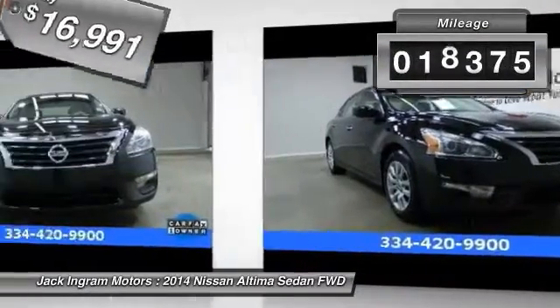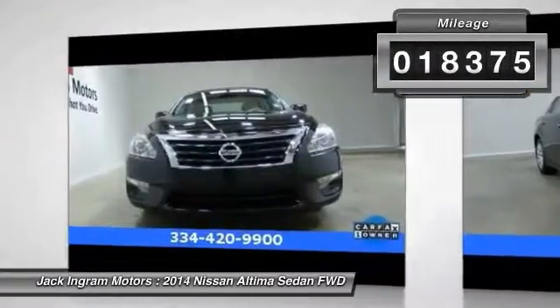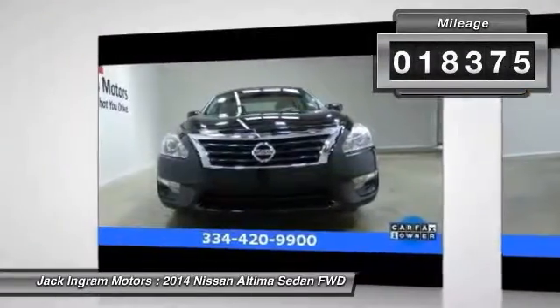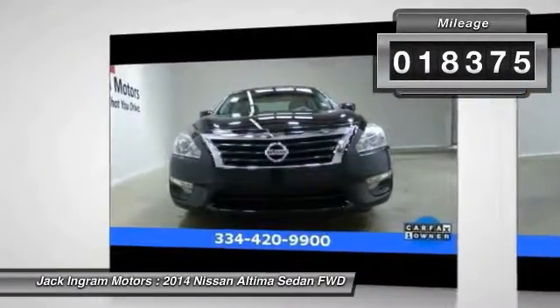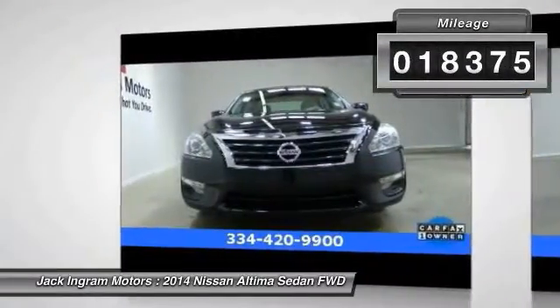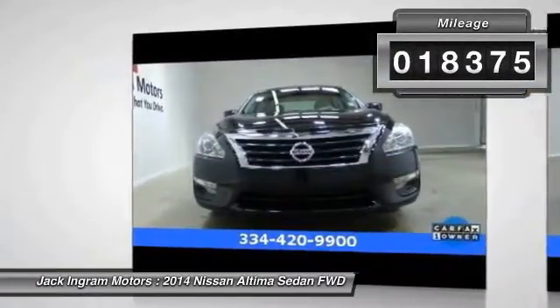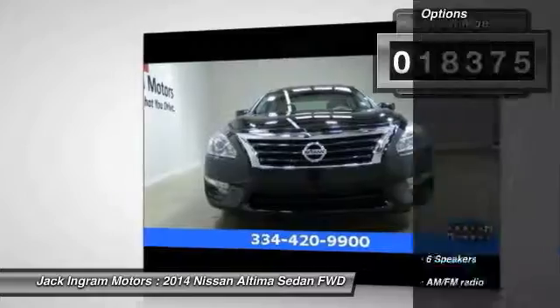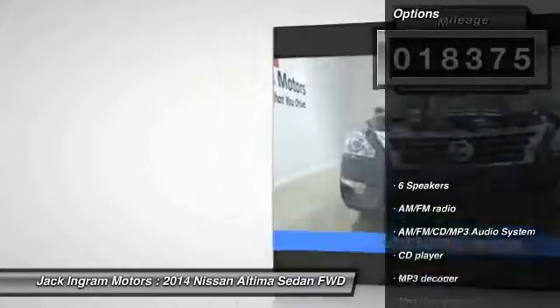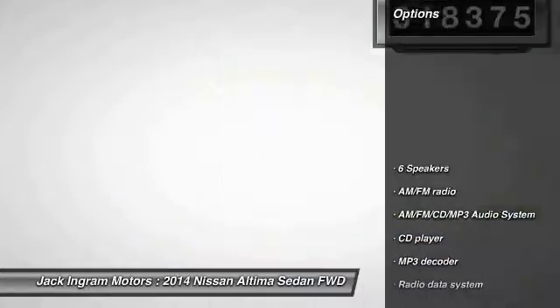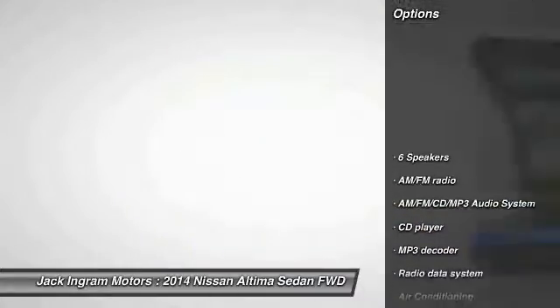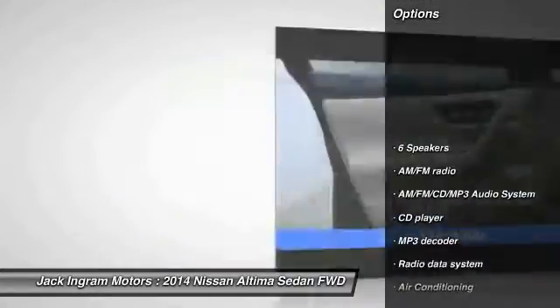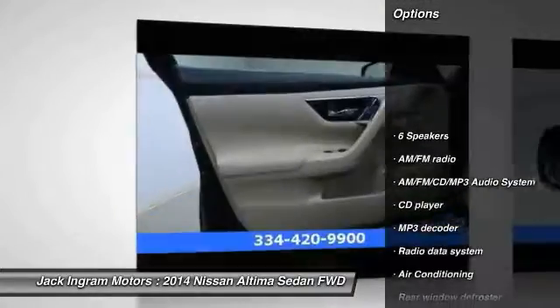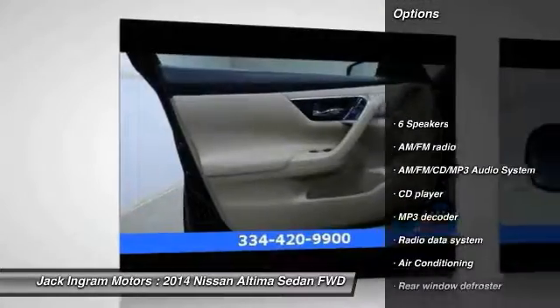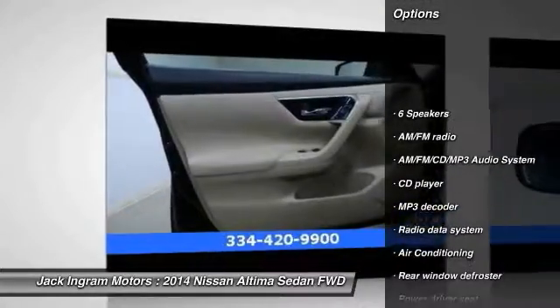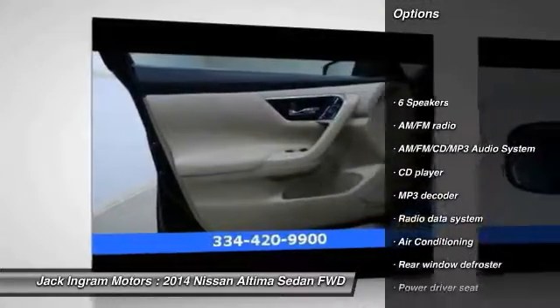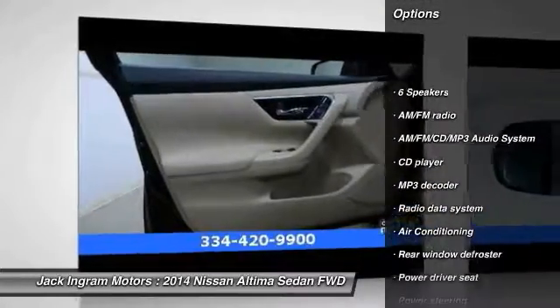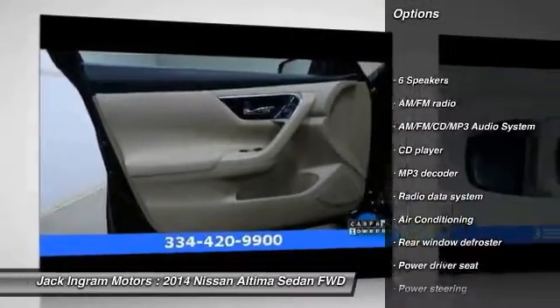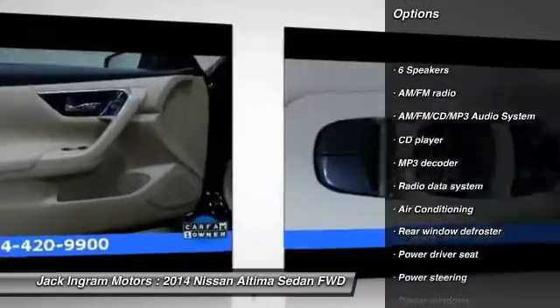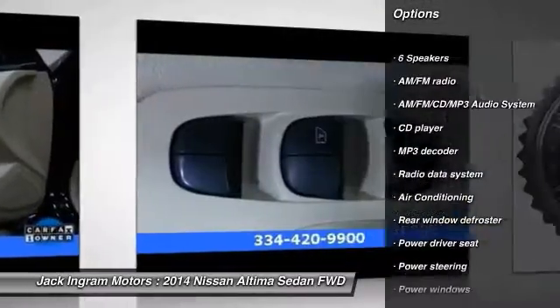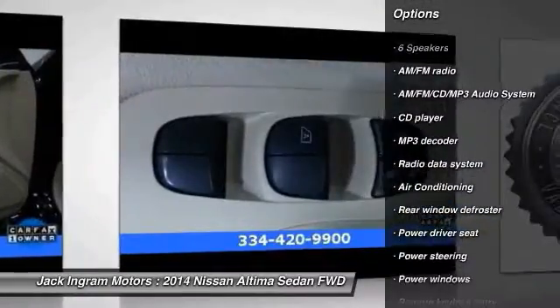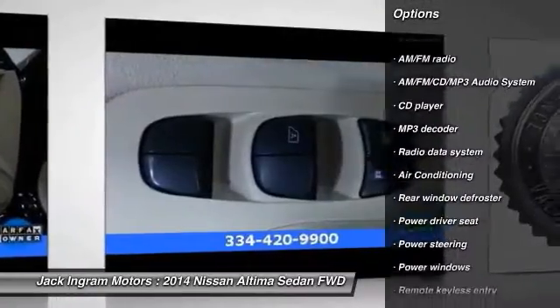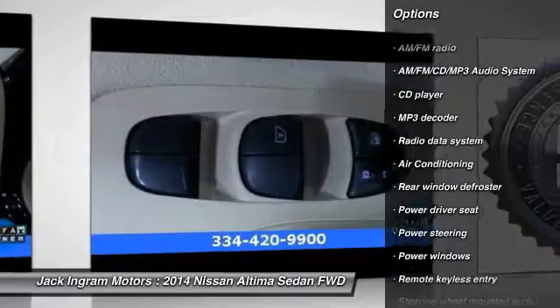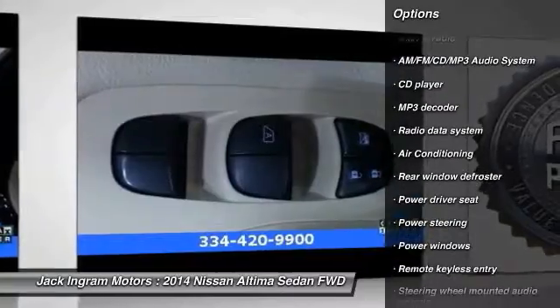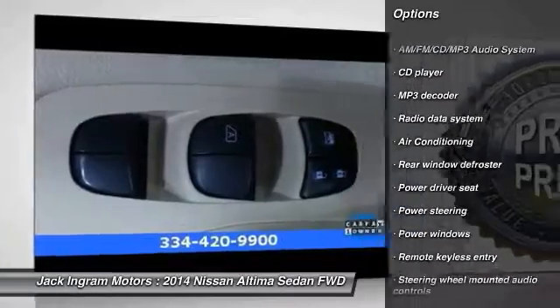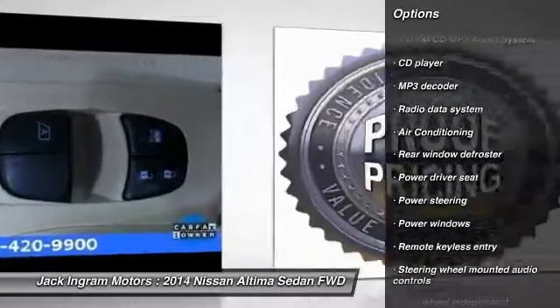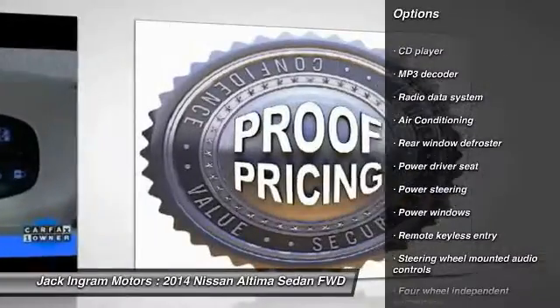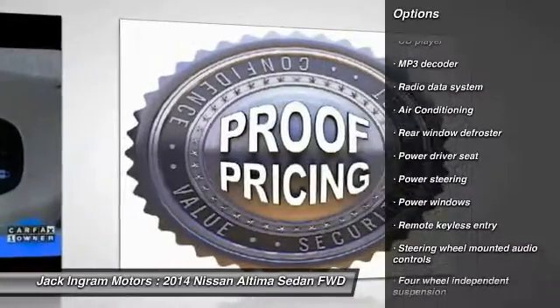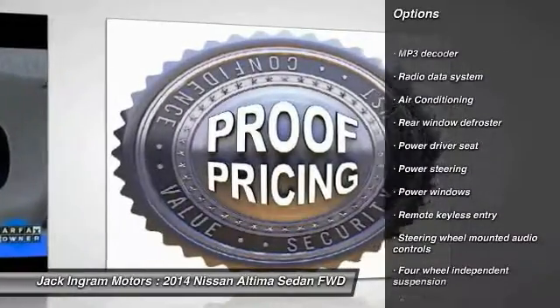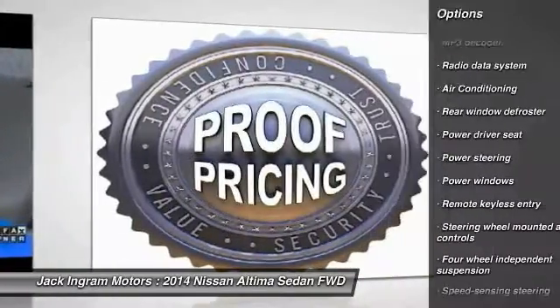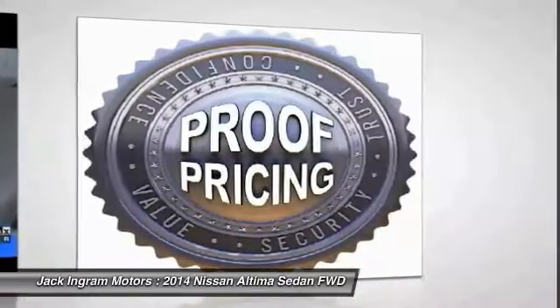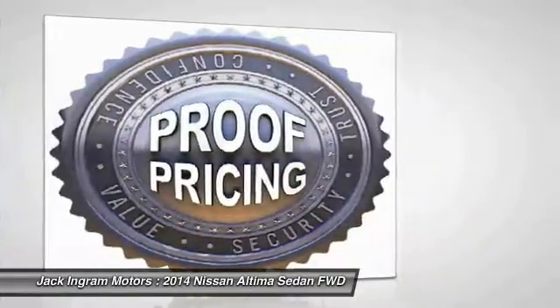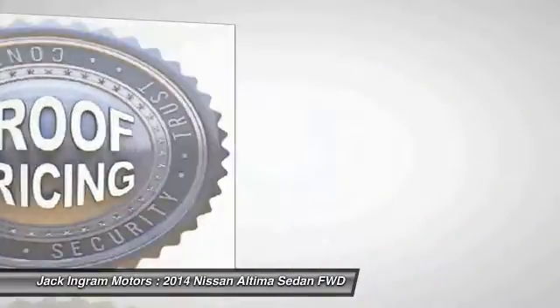Here are some of this vehicle's great options: traction control, dual airbags, power steering, air conditioning, front four-wheel disc brakes, and AM/FM stereo with CD player.